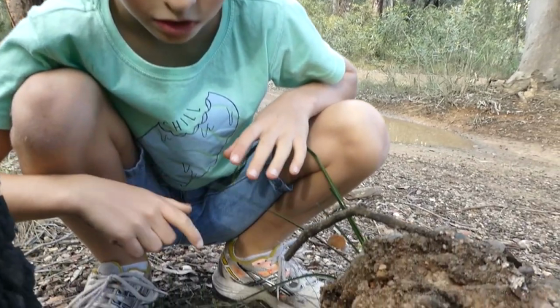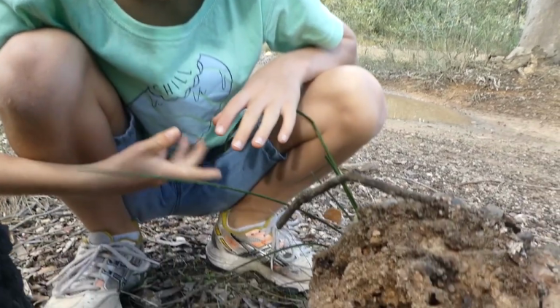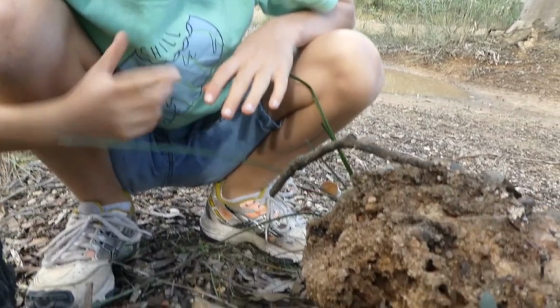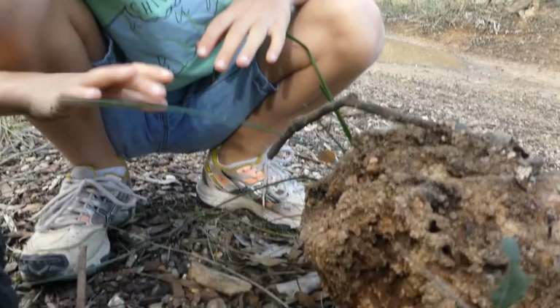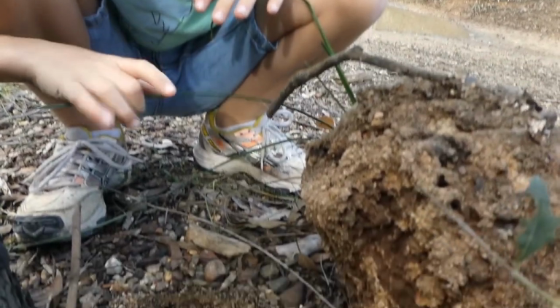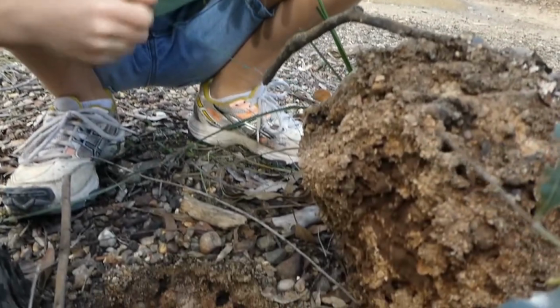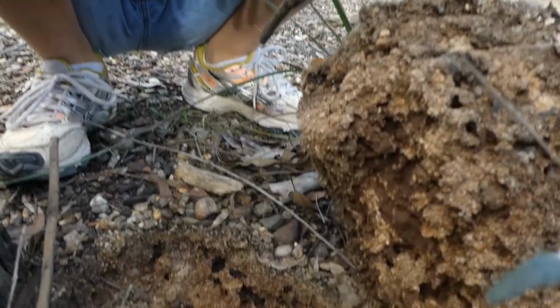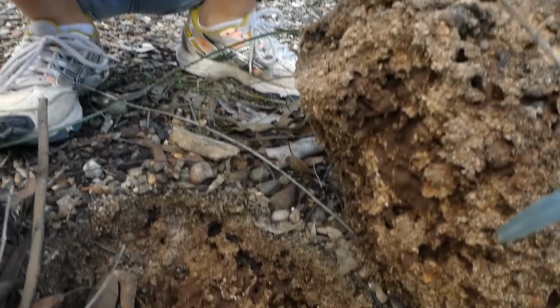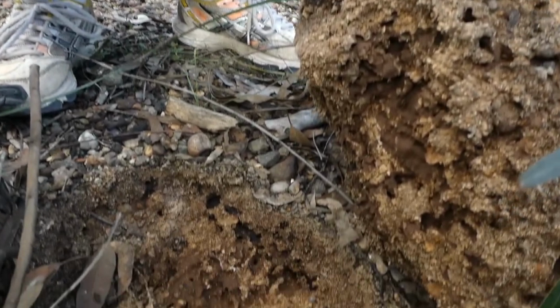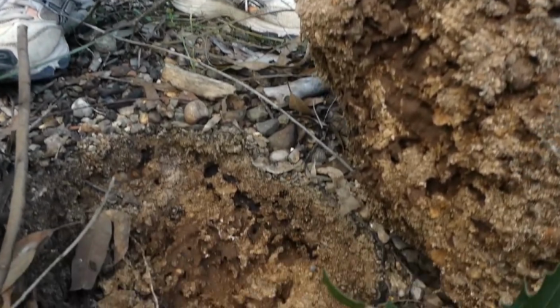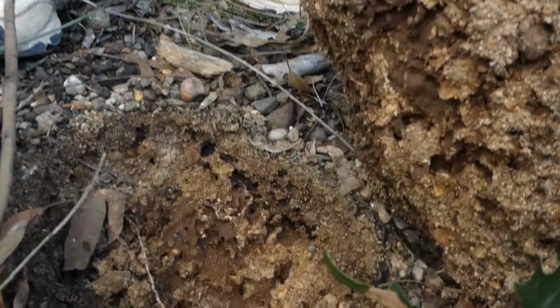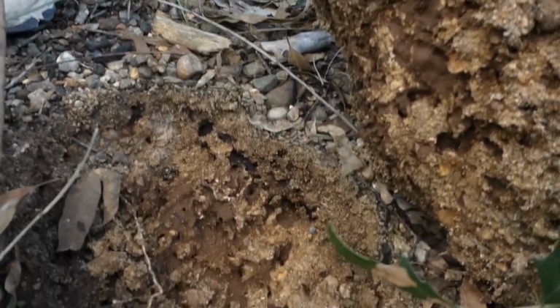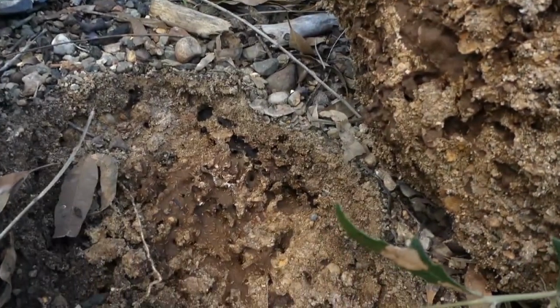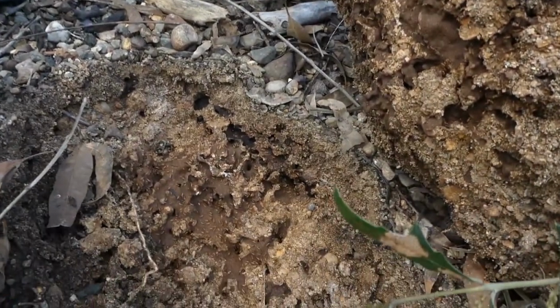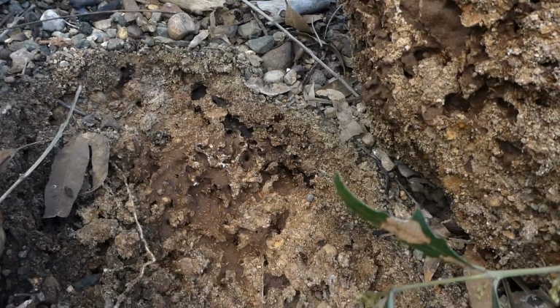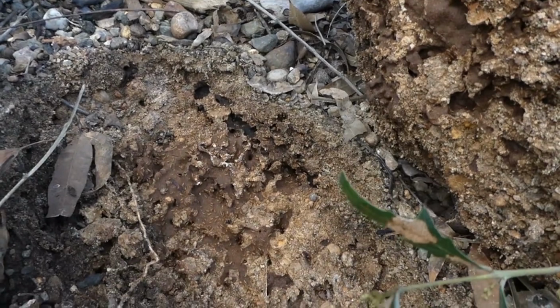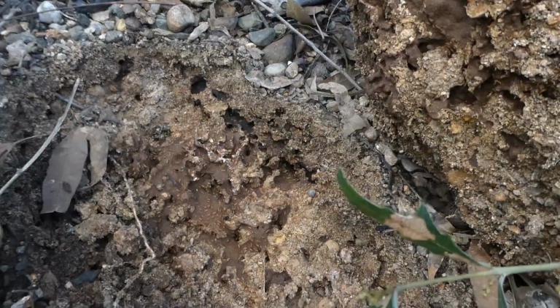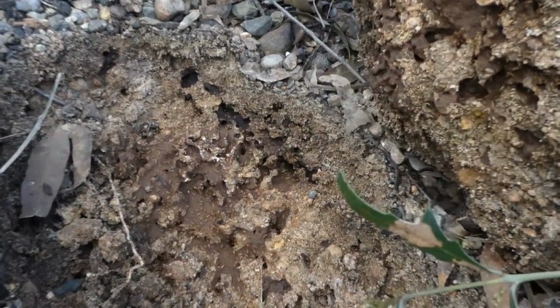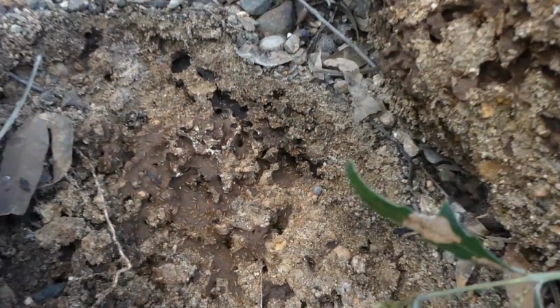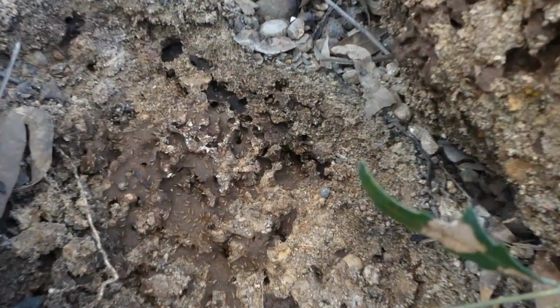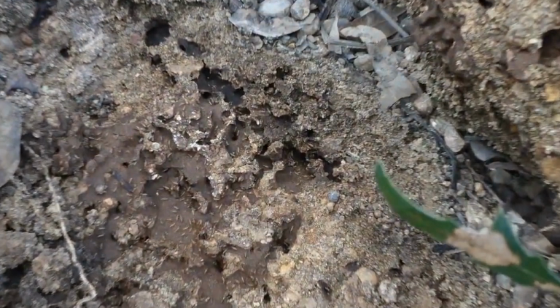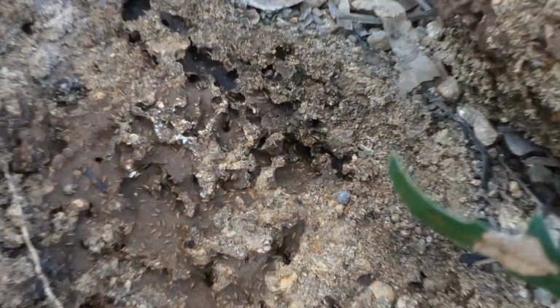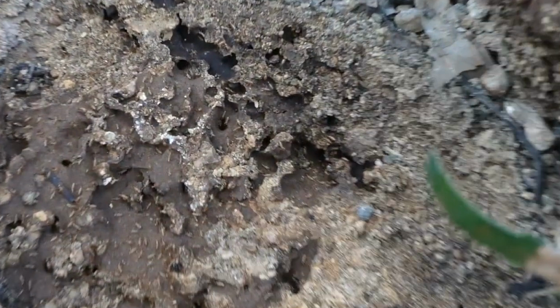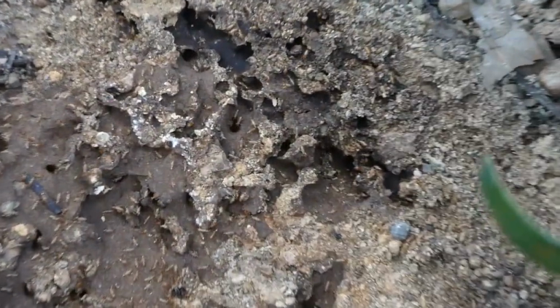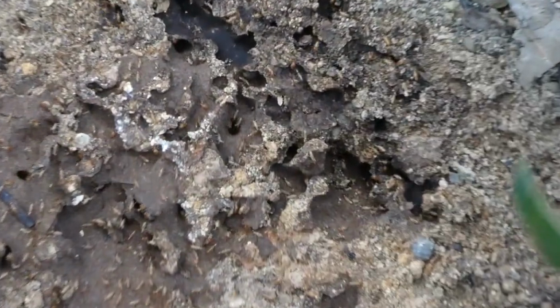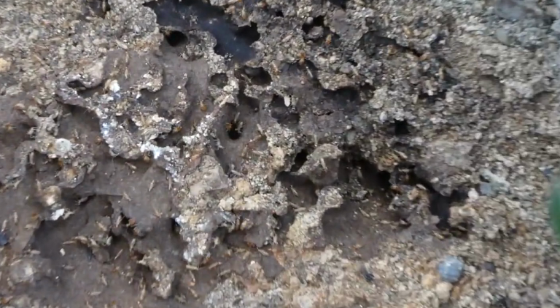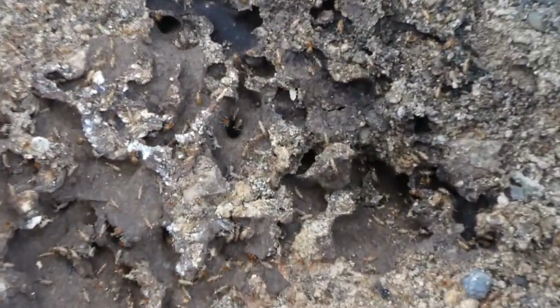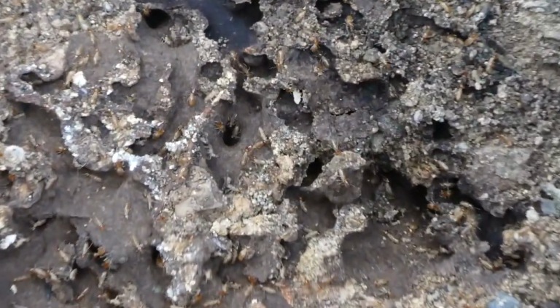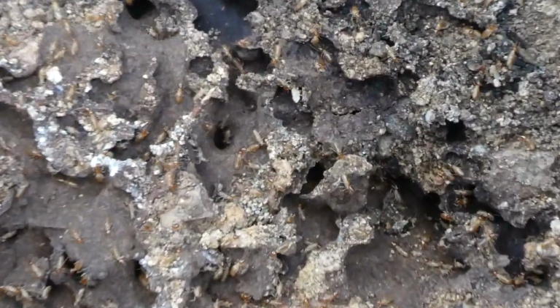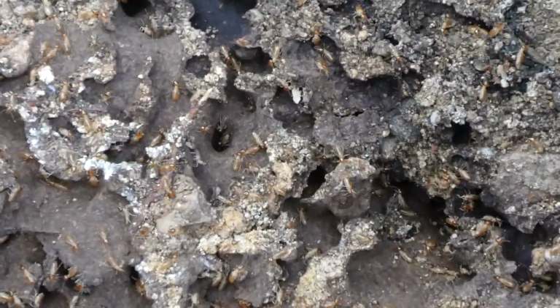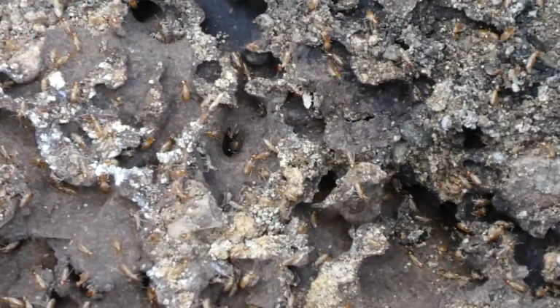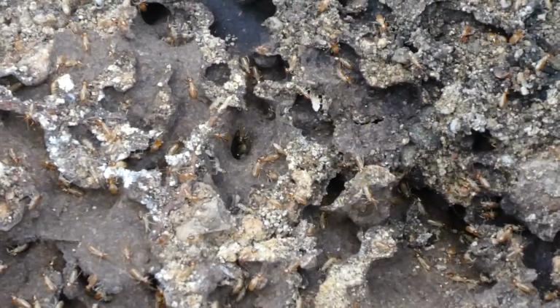Now this is a very small species of termite. Some can grow very big. The ones with the red heads are all soldiers.